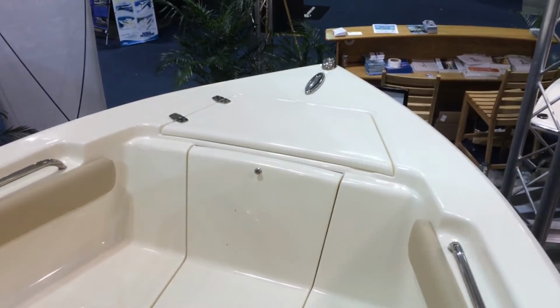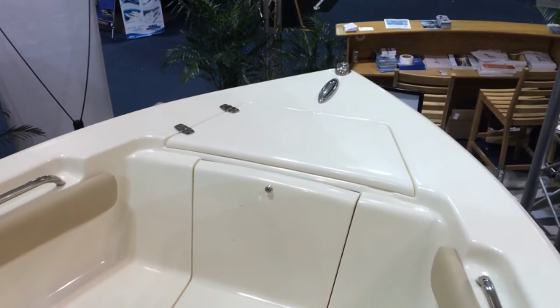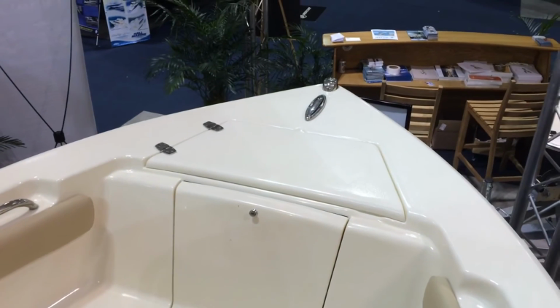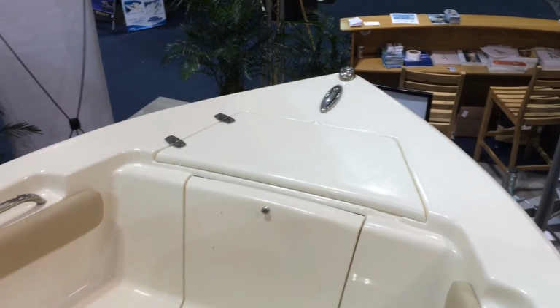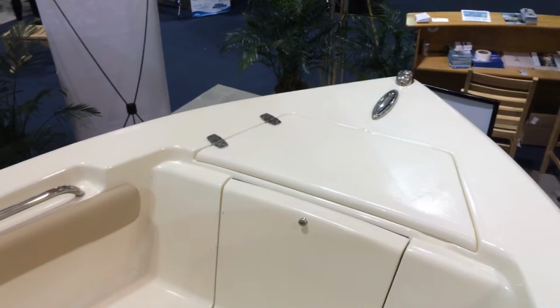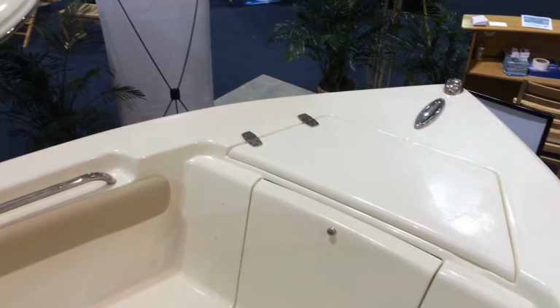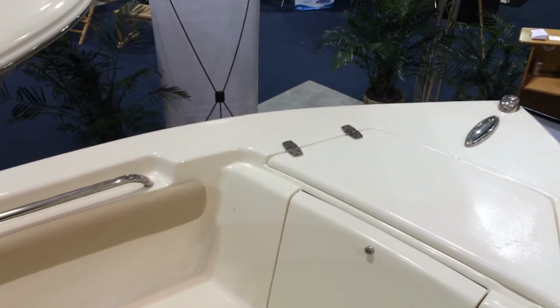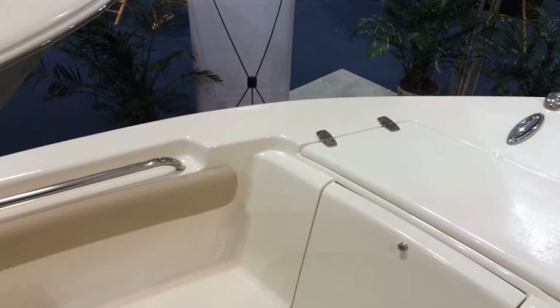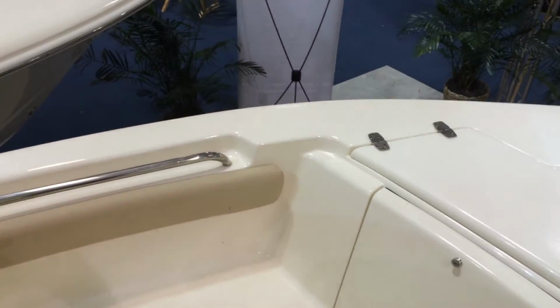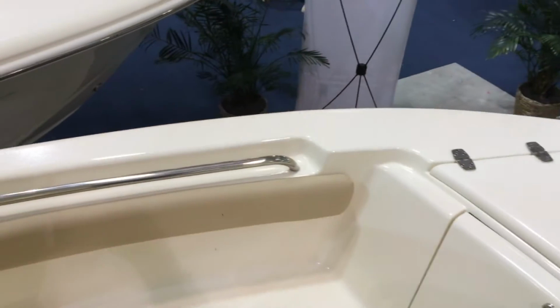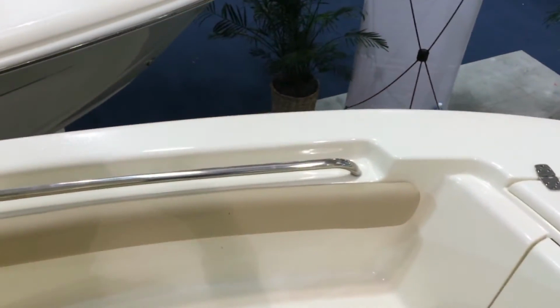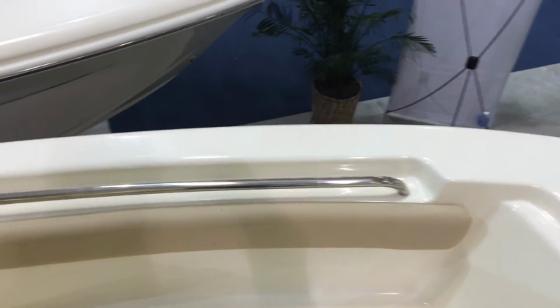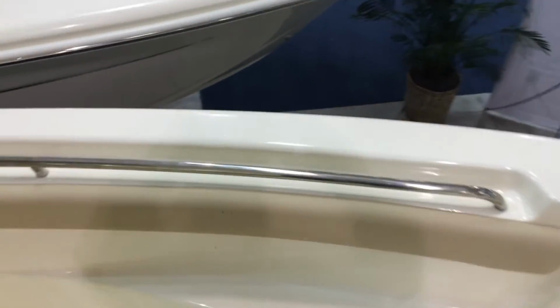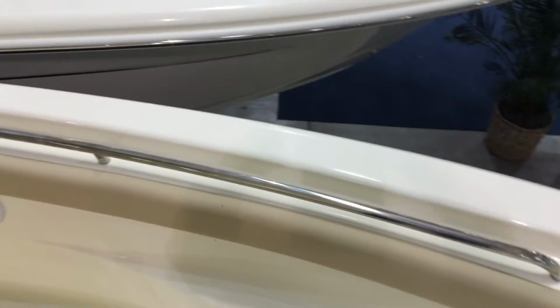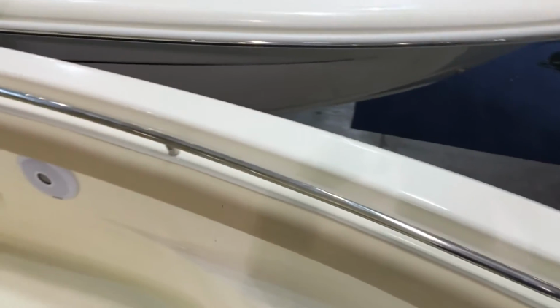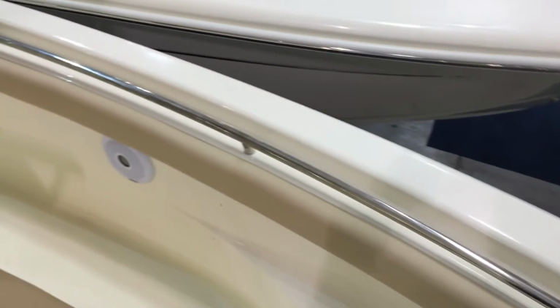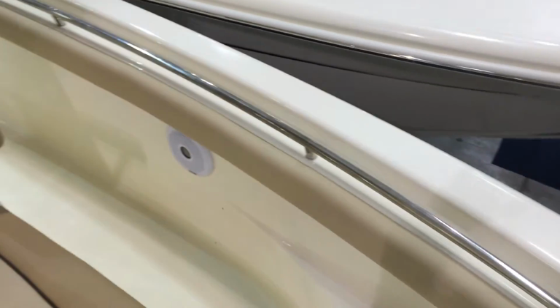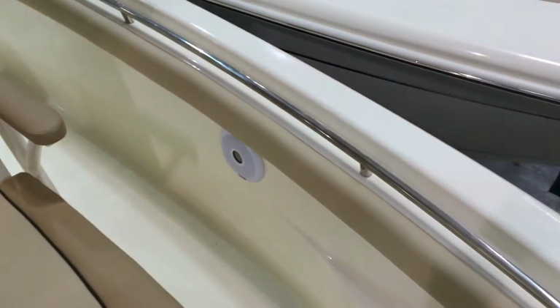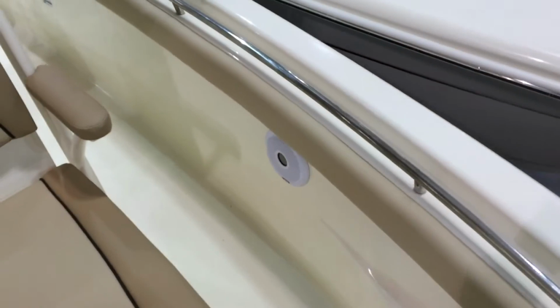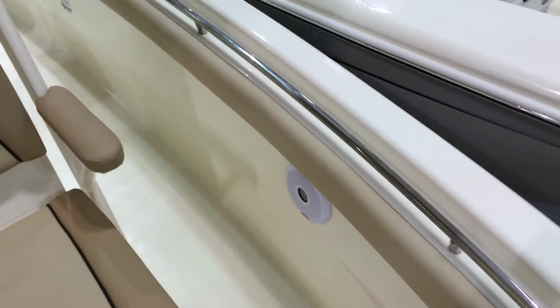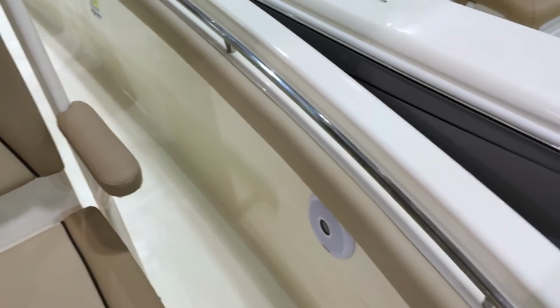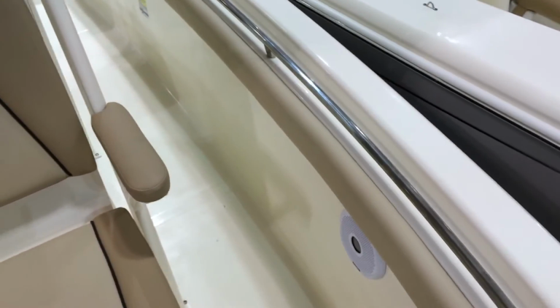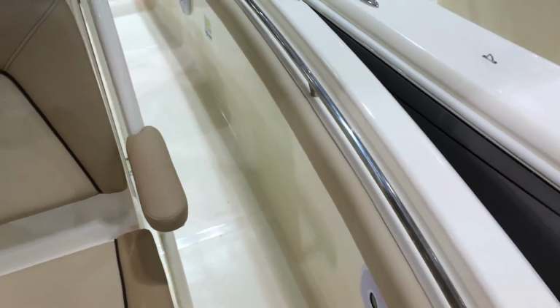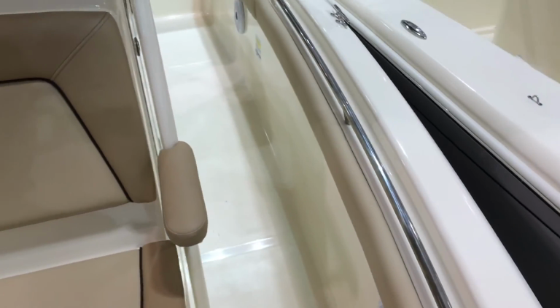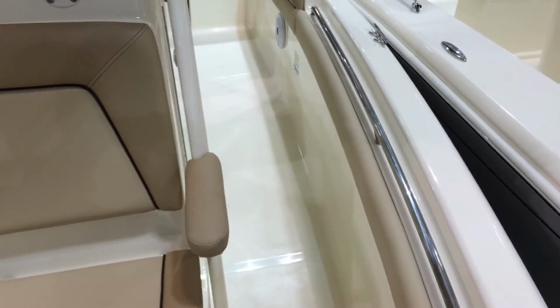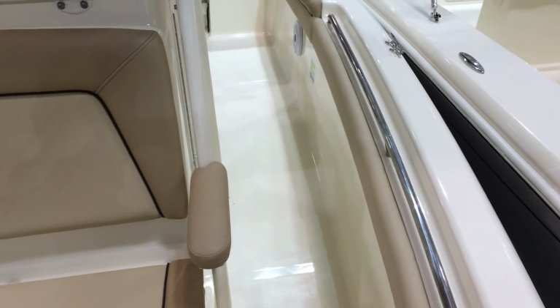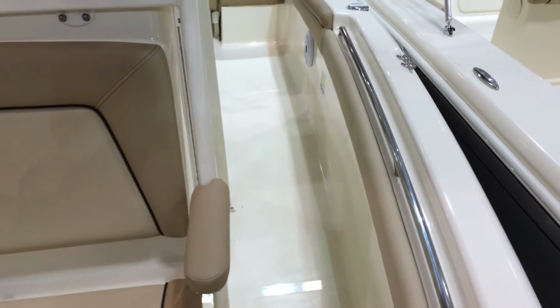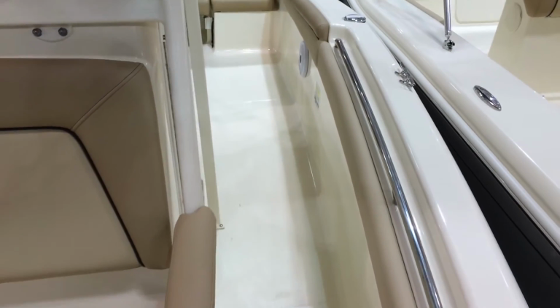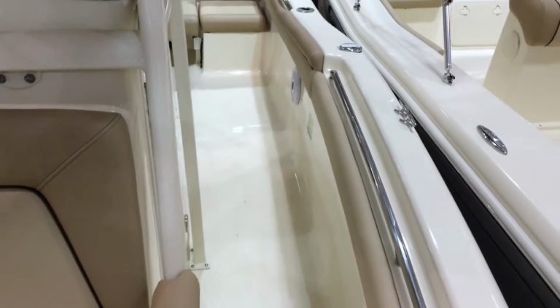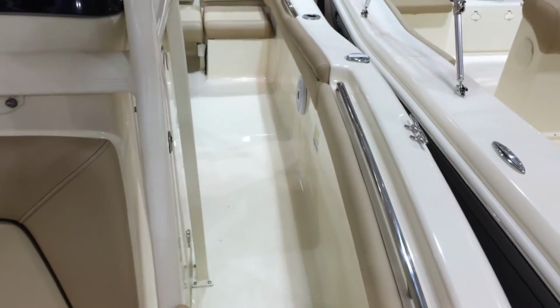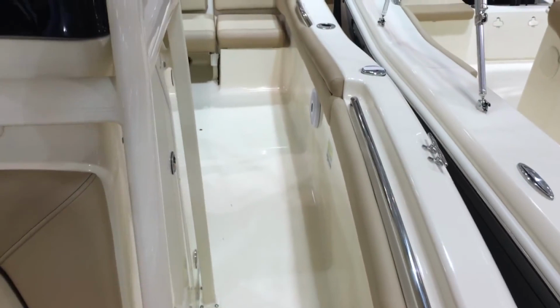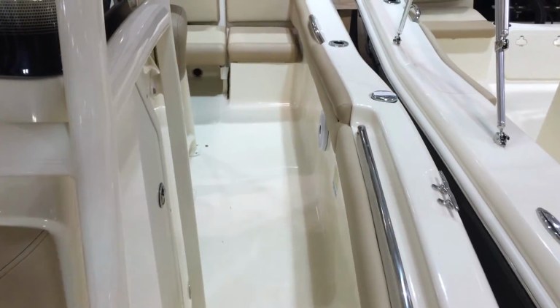Stainless steel pop-up cleats. You can see the stainless steel that they use. All the hardware on these boats is top-notch, high quality. And when you board the boat, you can just feel the quality coming through in all the little details that they do.